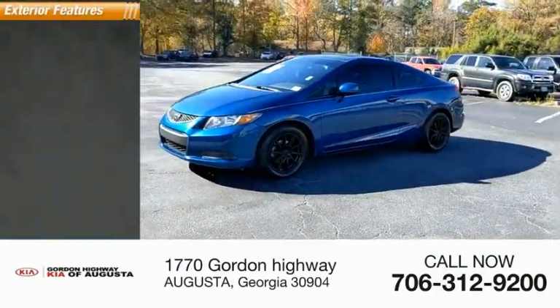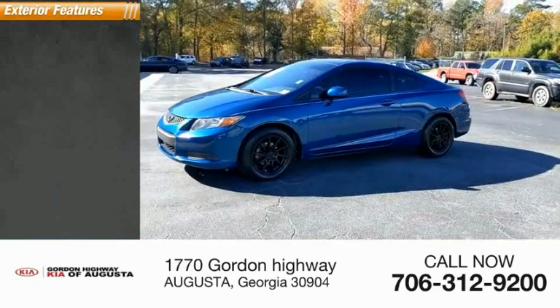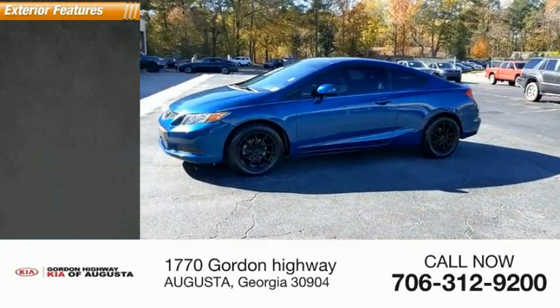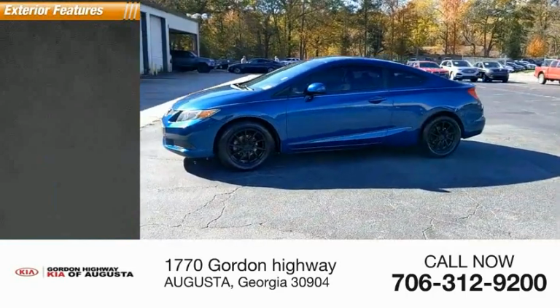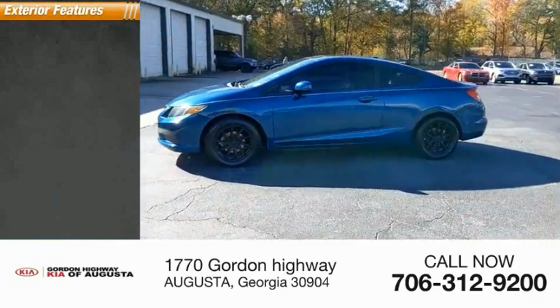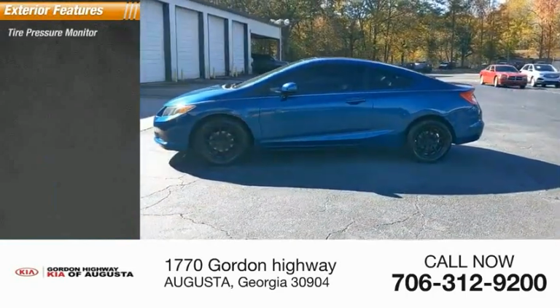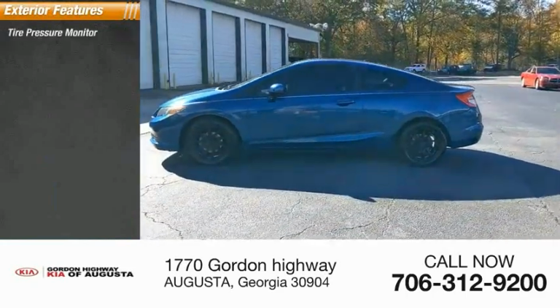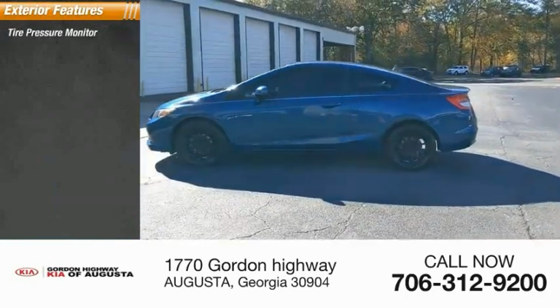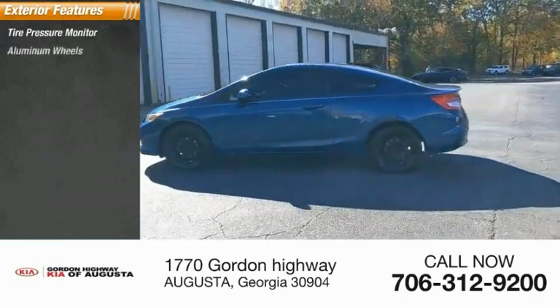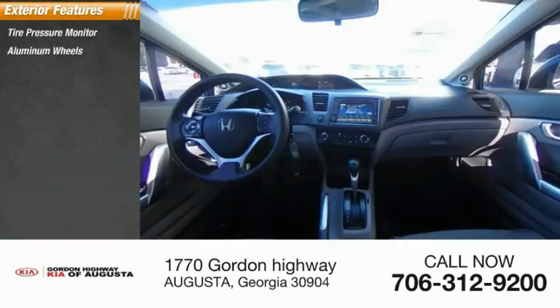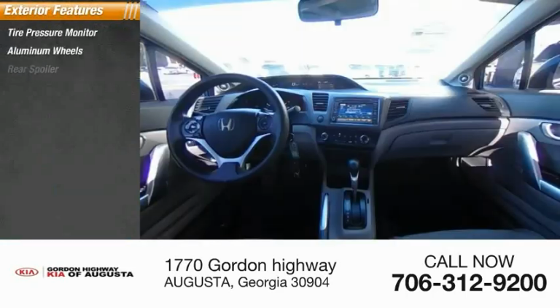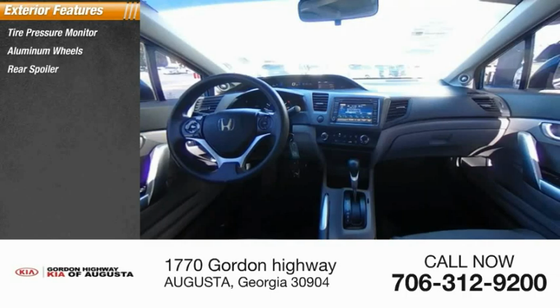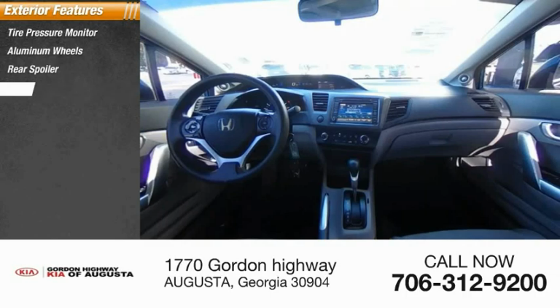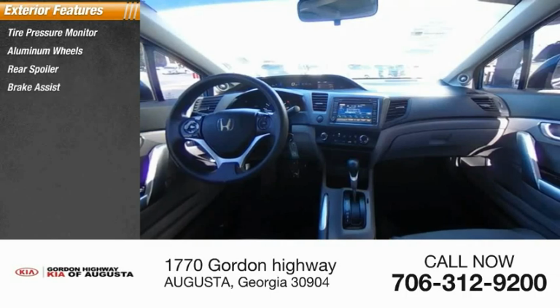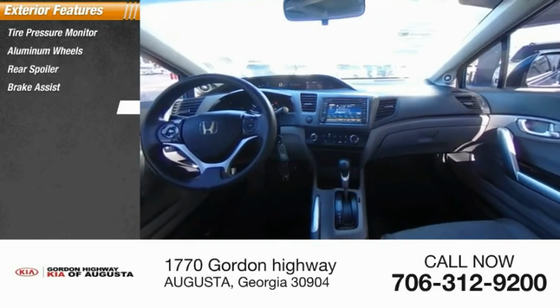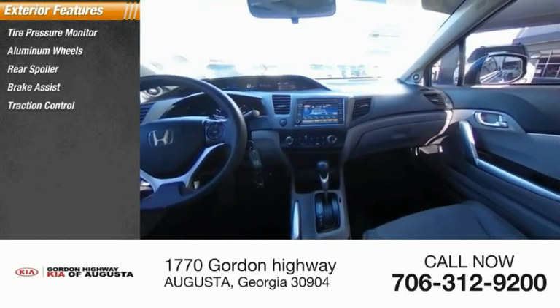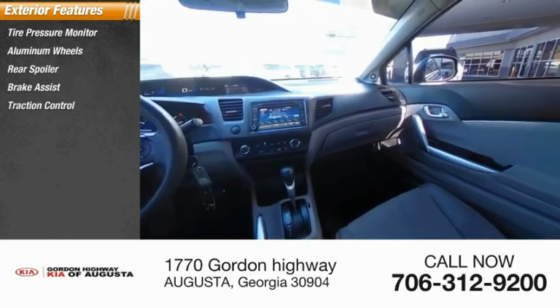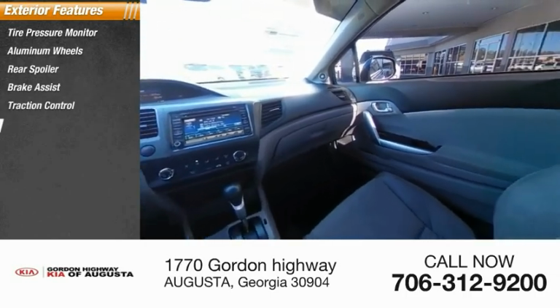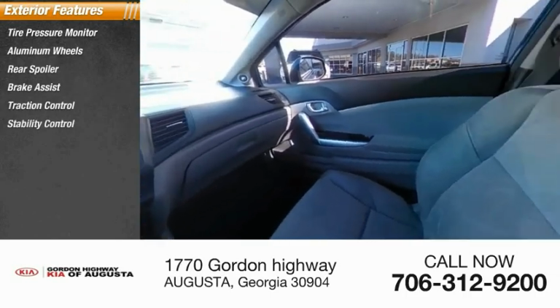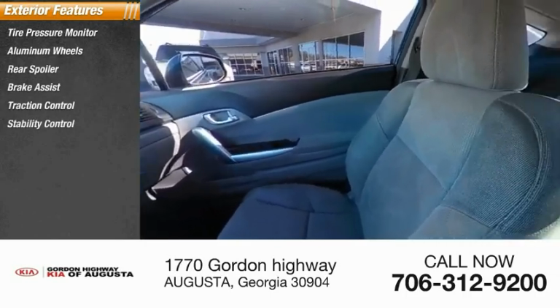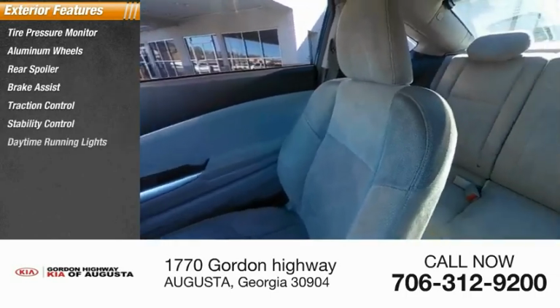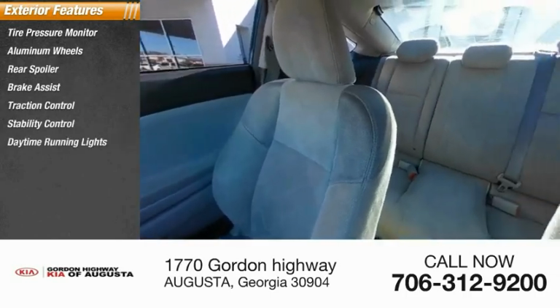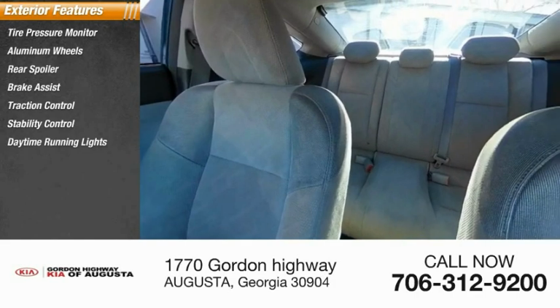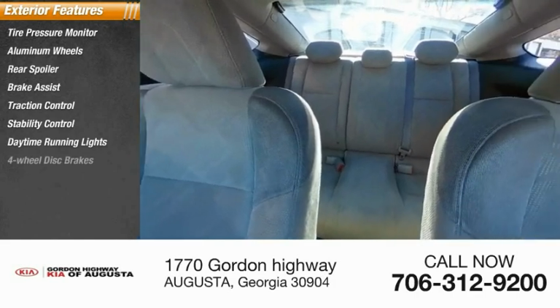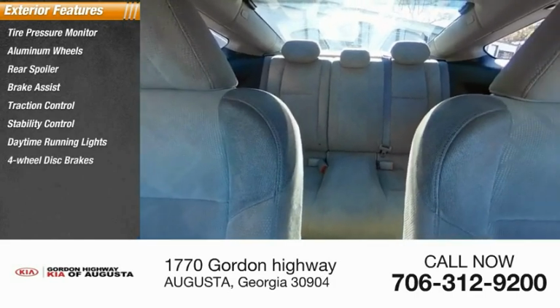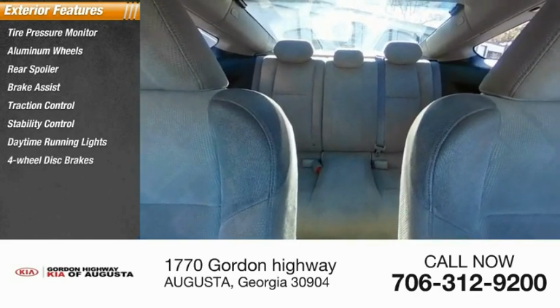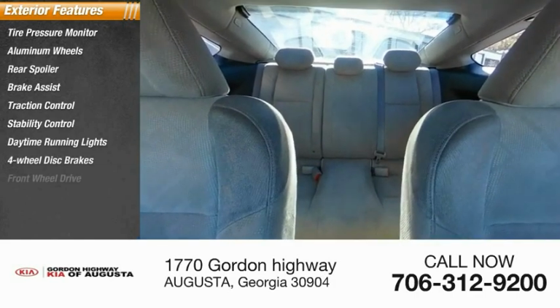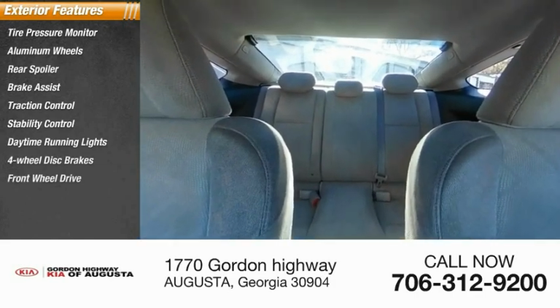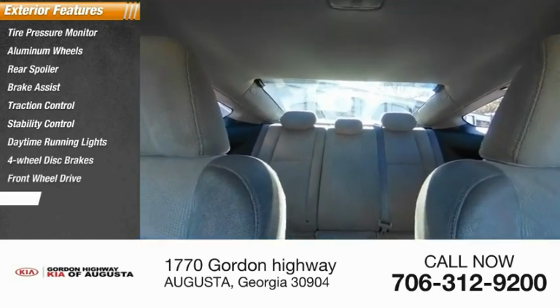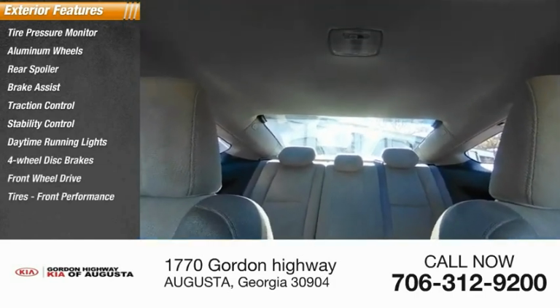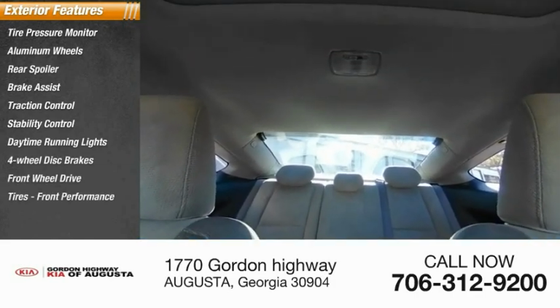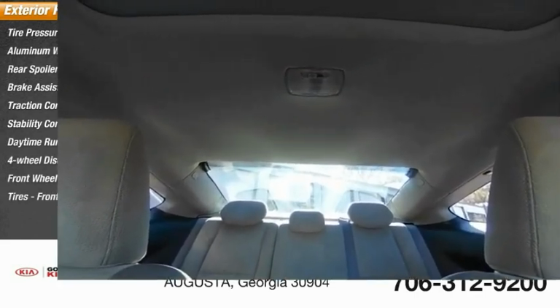Here are some of this vehicle's great options: tire pressure monitor, aluminum wheels, rear spoiler, brake assist, traction control, stability control, daytime running lights, four-wheel disc brakes, FWD, tires, and front performance.